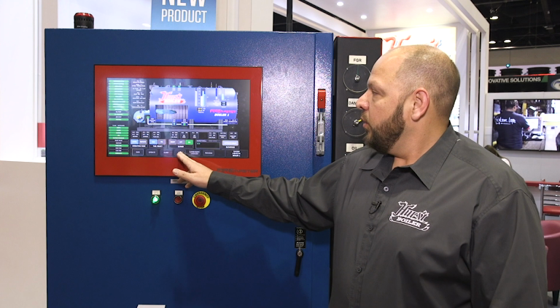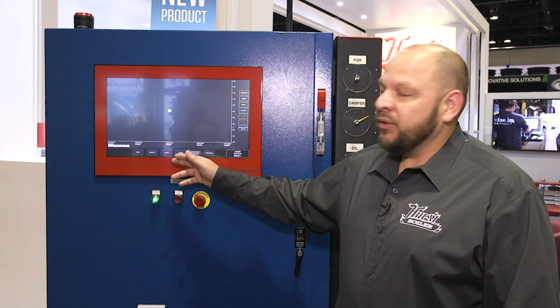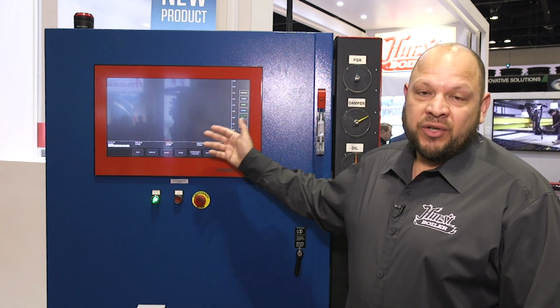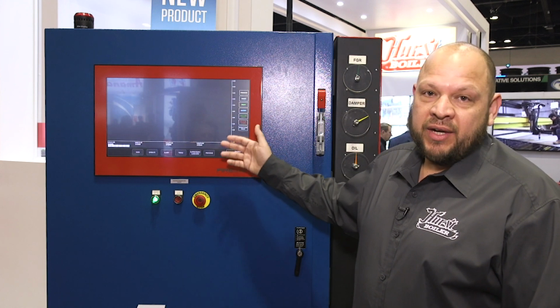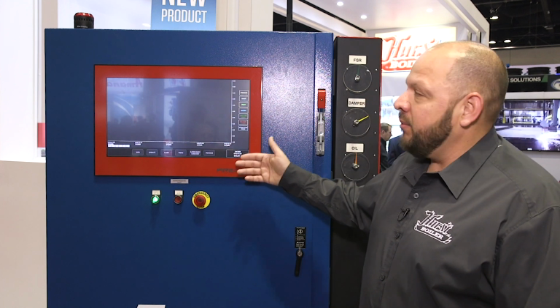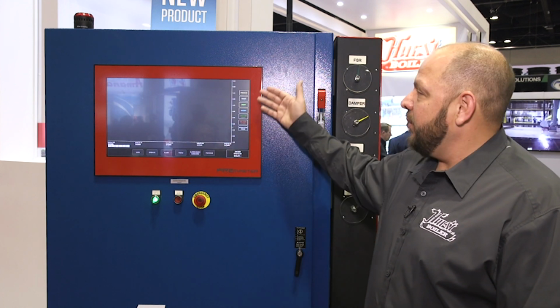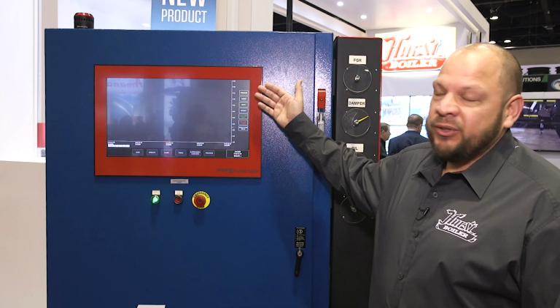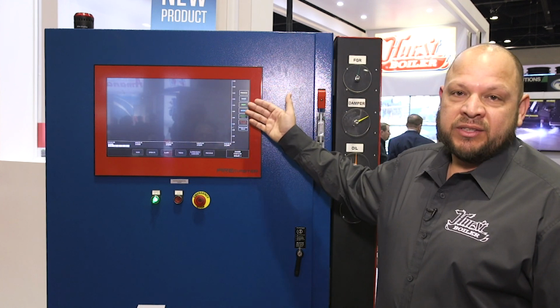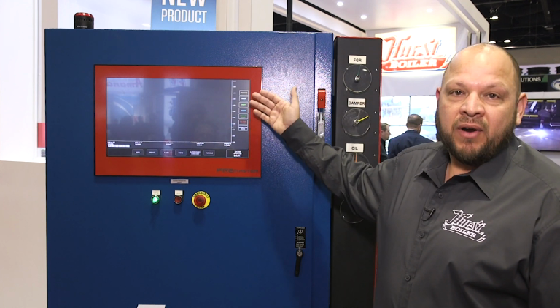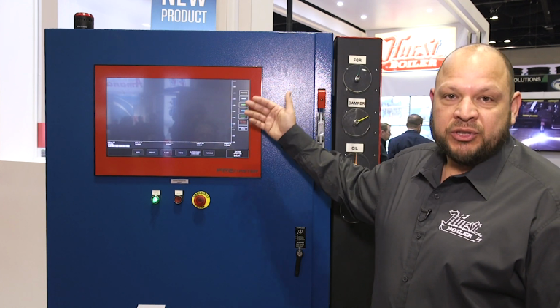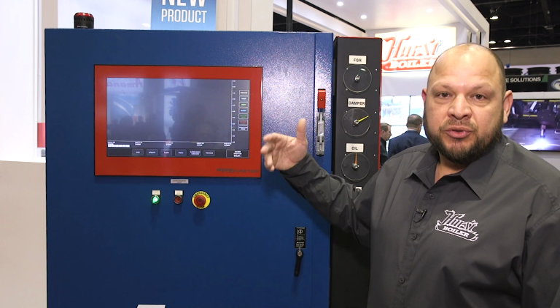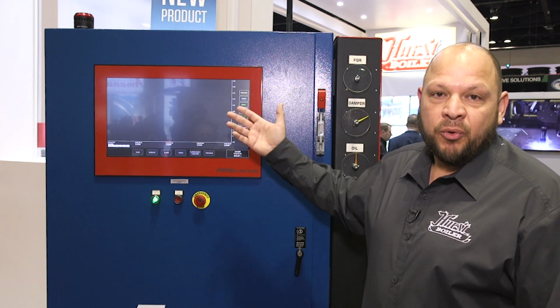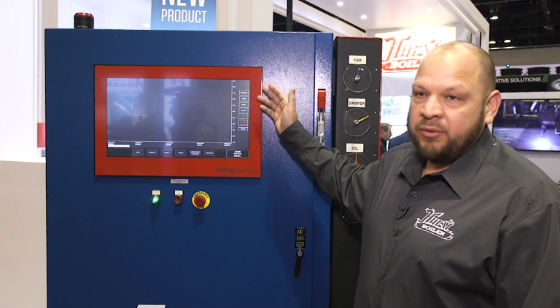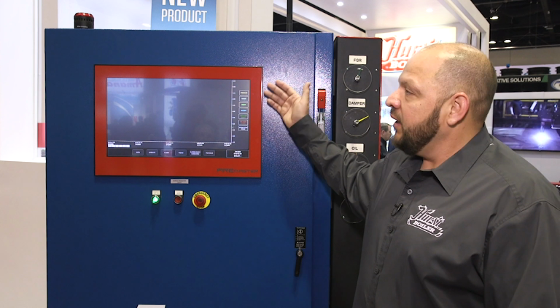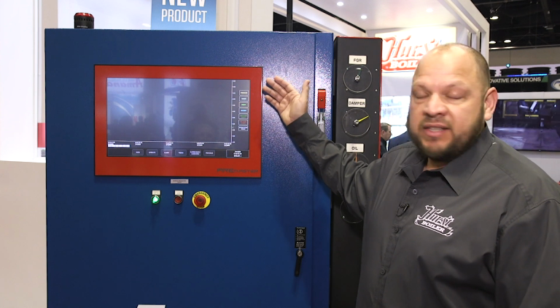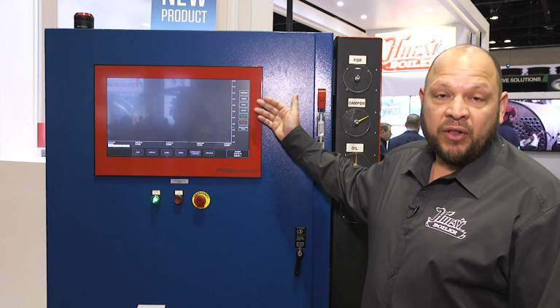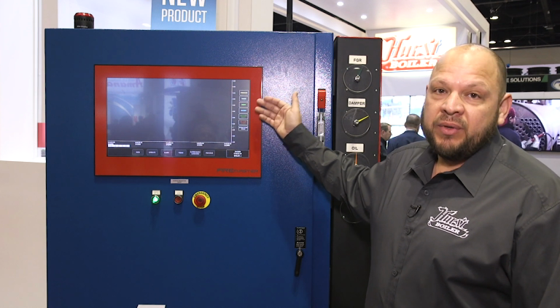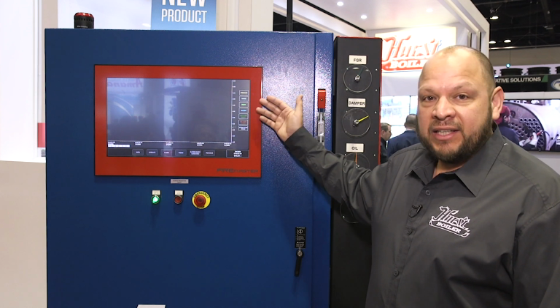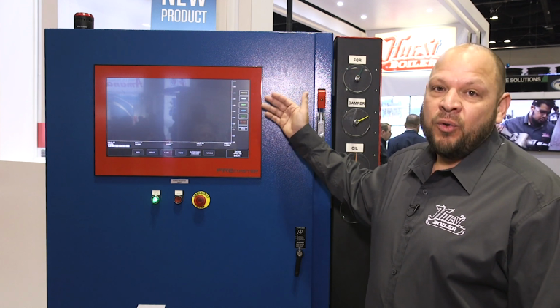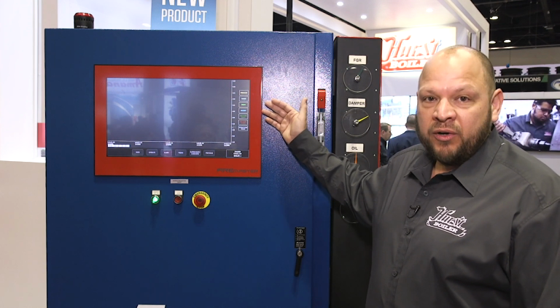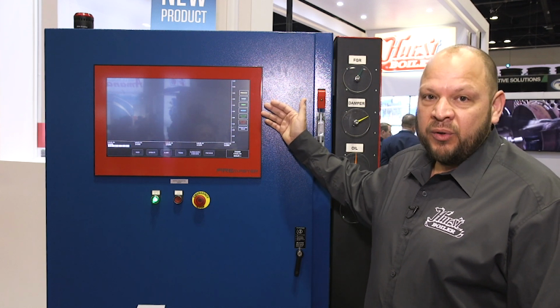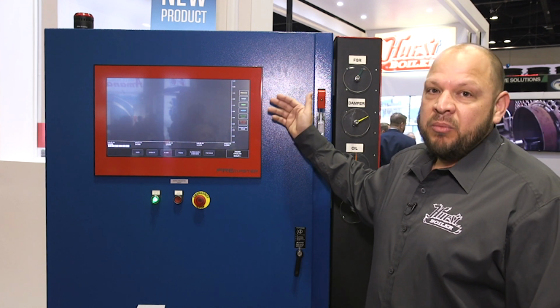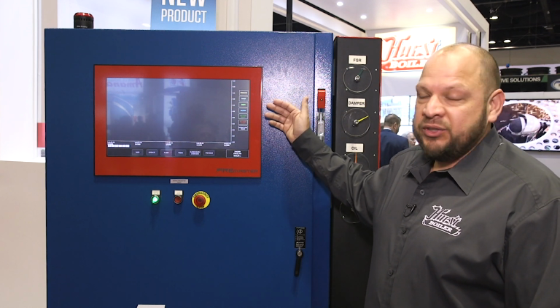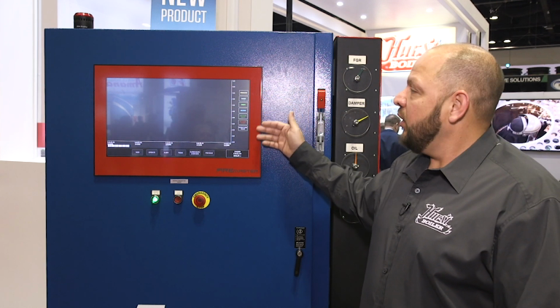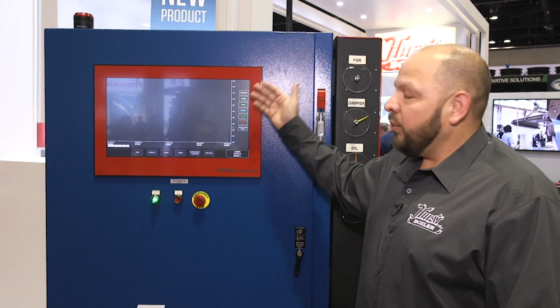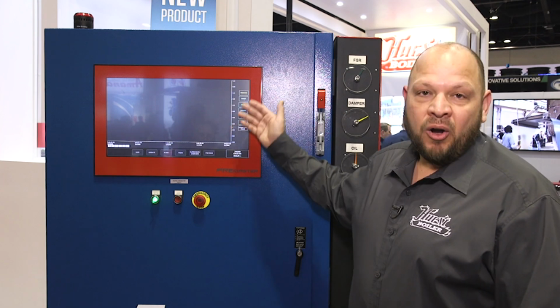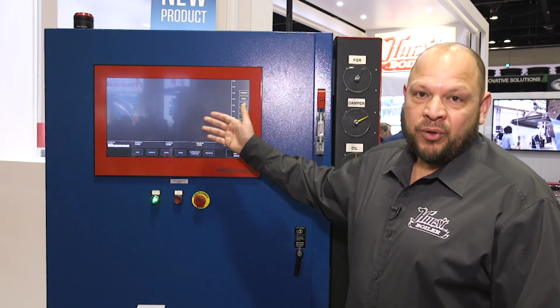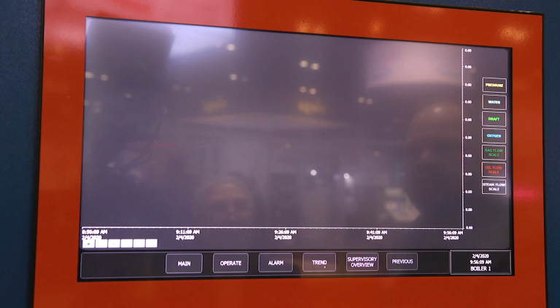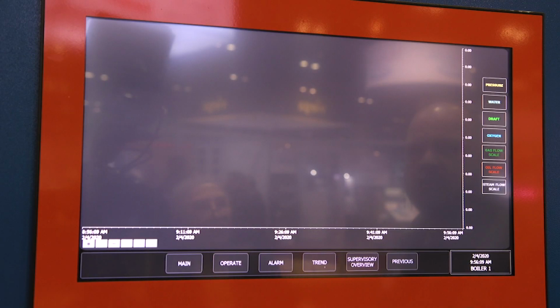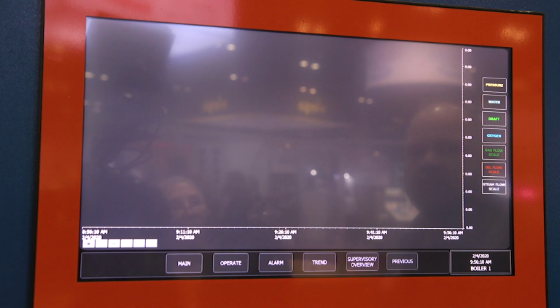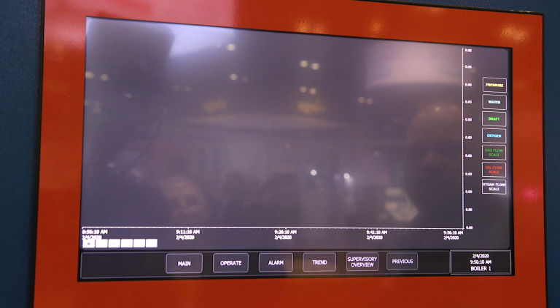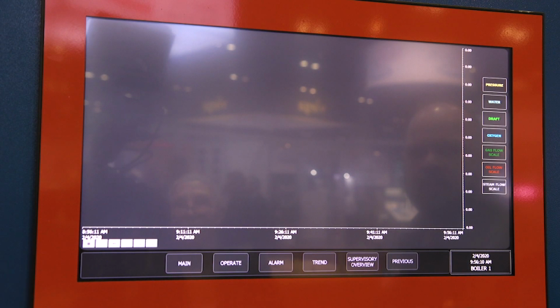We also have a trend screen that keeps up with all your trends. Whatever options you choose on your boiler — steam flow, gas flow, water flow, pressure — they'll all be recorded here on the steam flow trend screen.